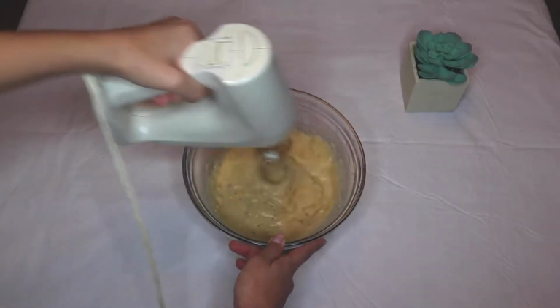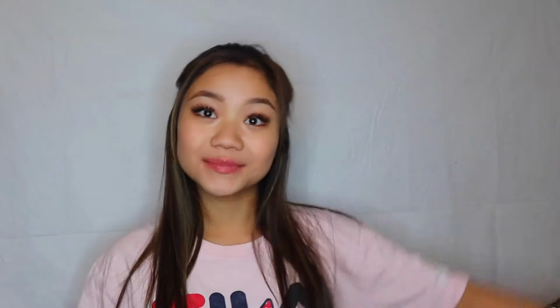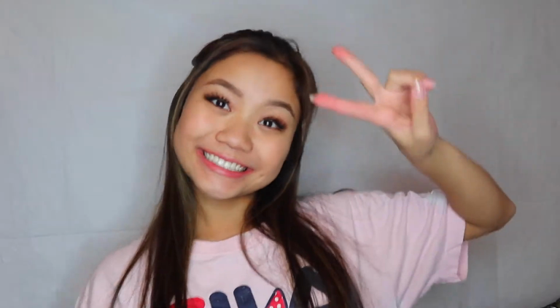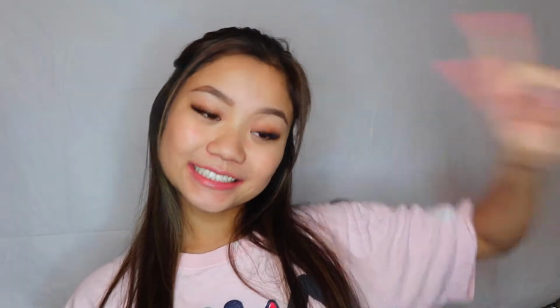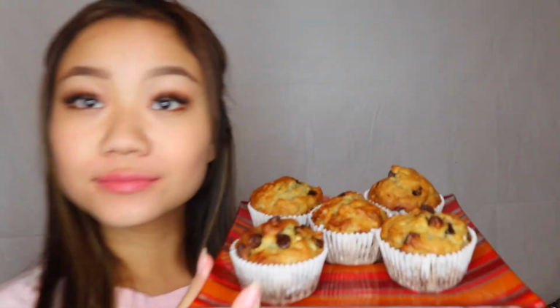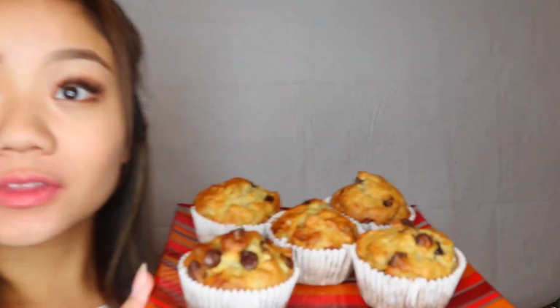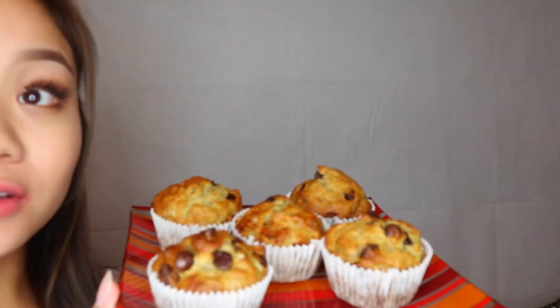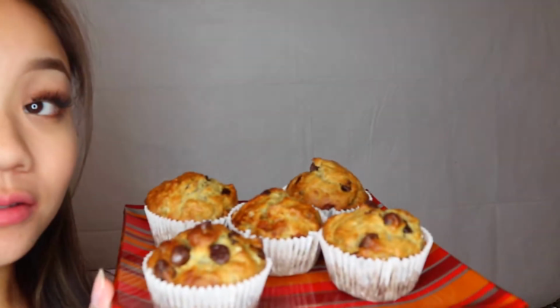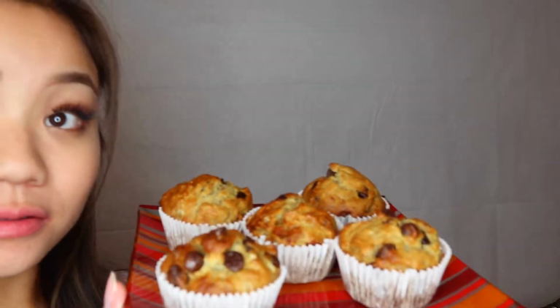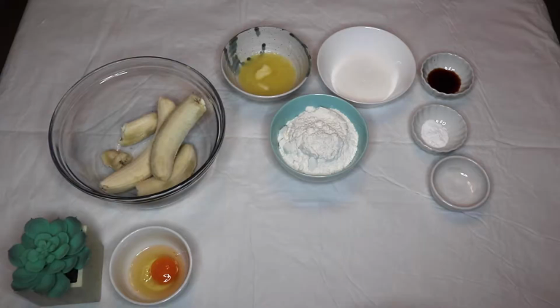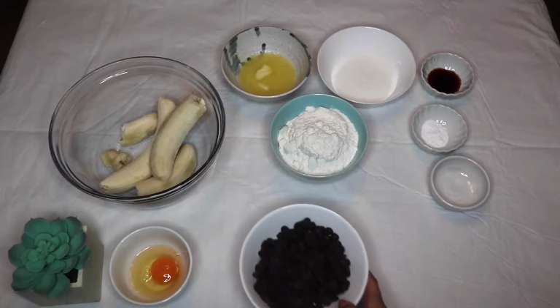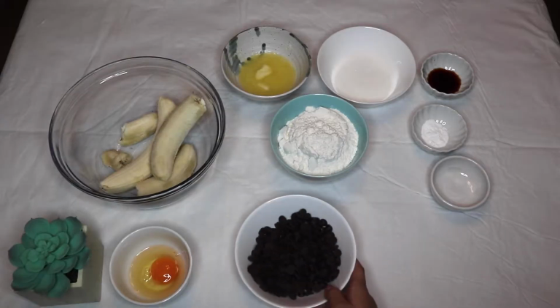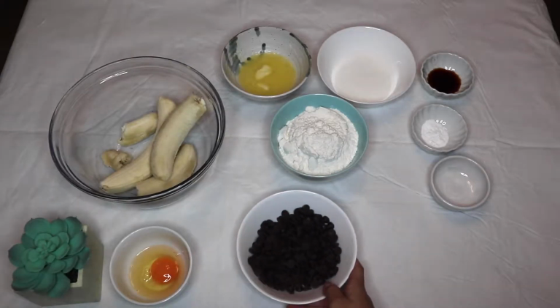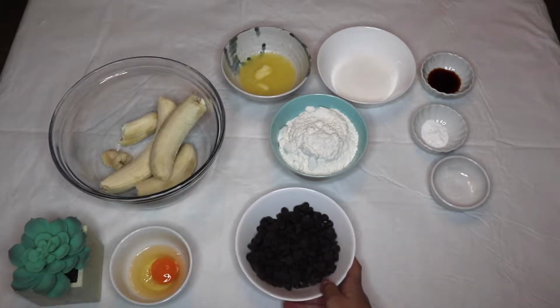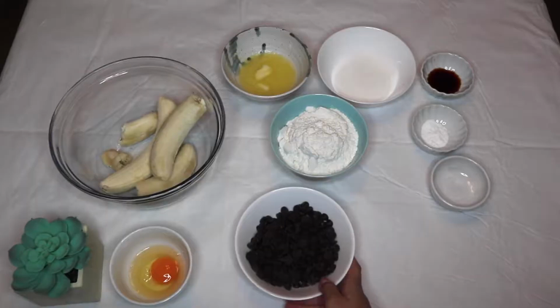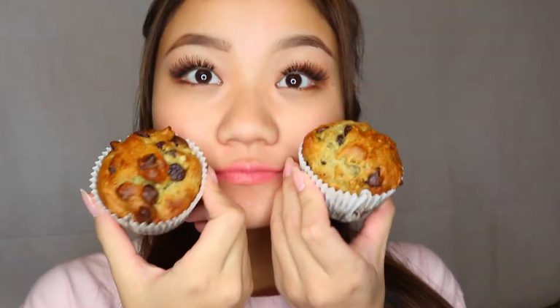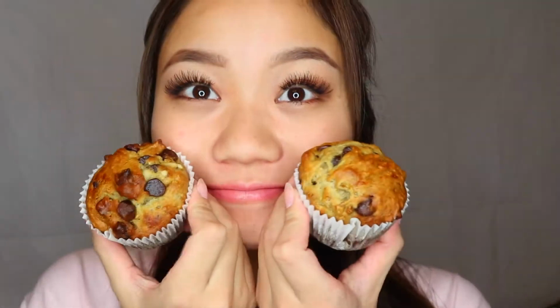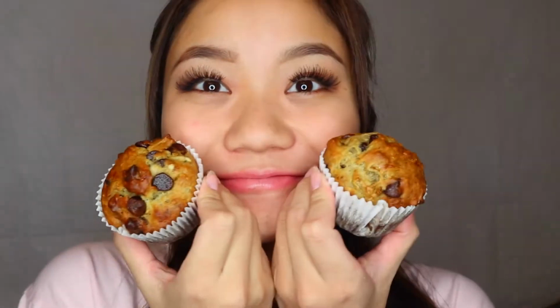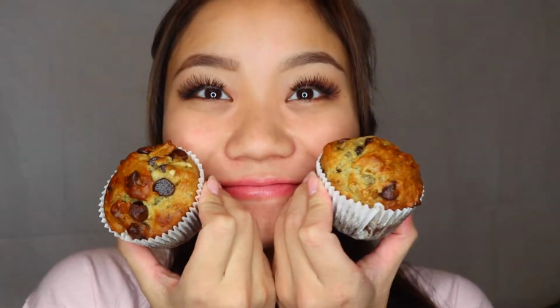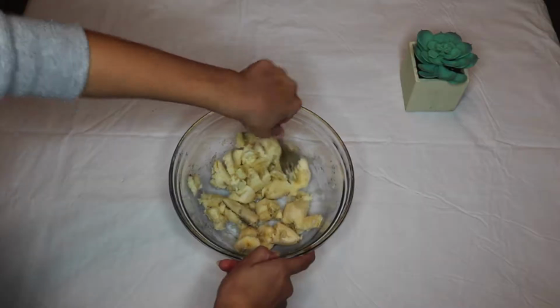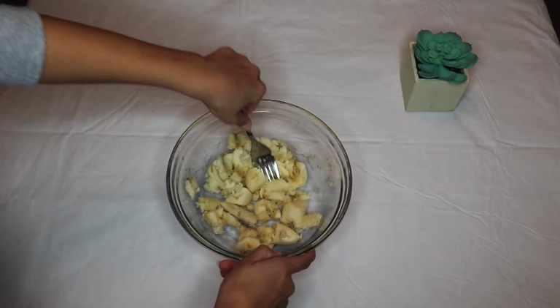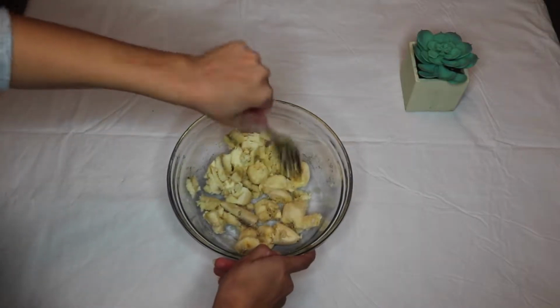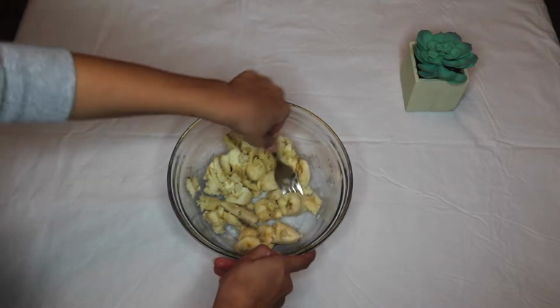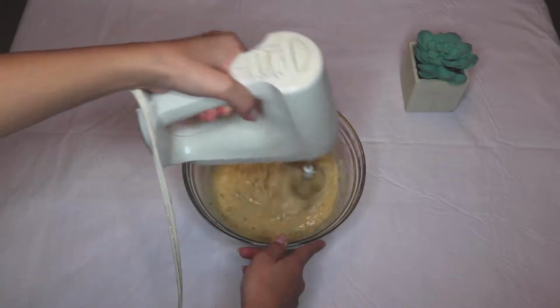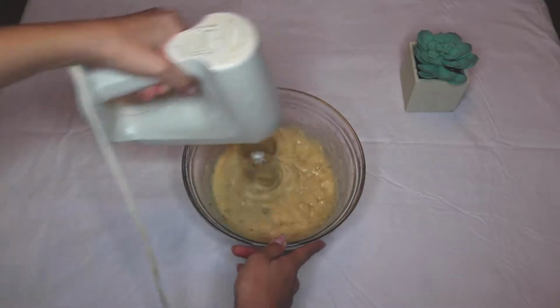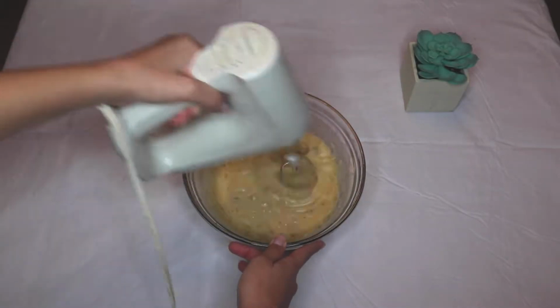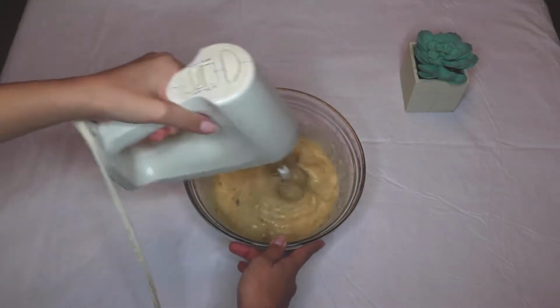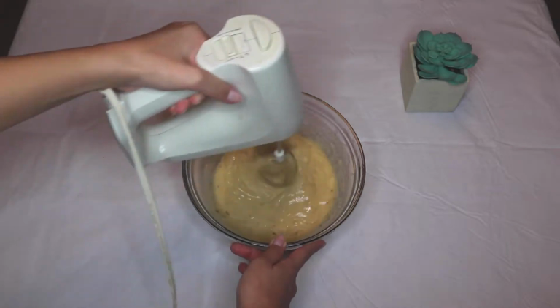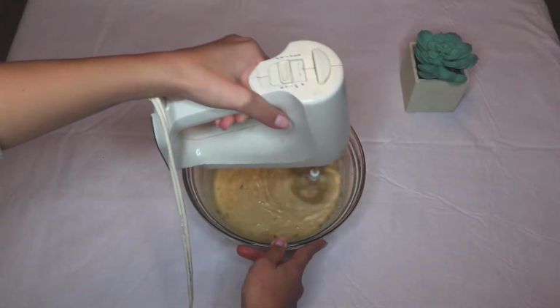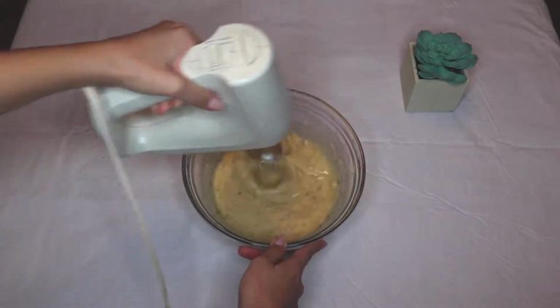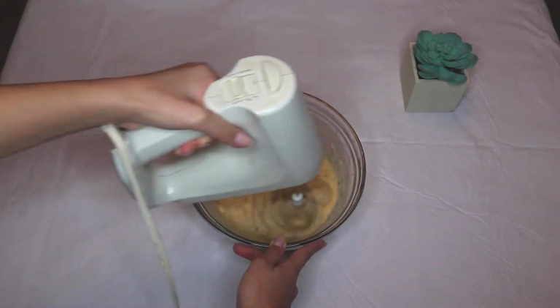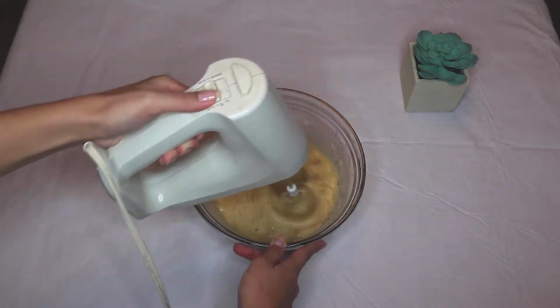Hey everybody, what's up! I'm back with another baking video. Today I made banana chocolate chip muffins because personally I love banana and chocolate together. I hope you guys enjoy this recipe and let's go ahead and get started.